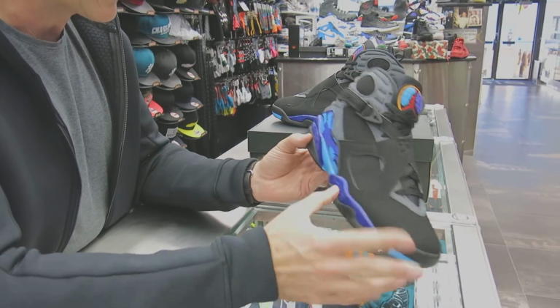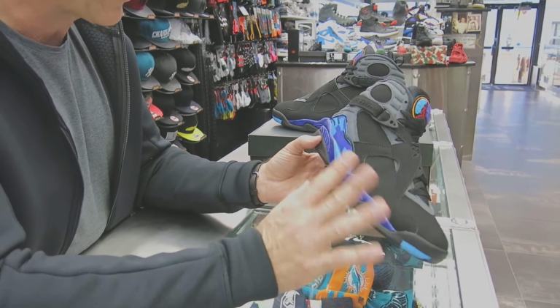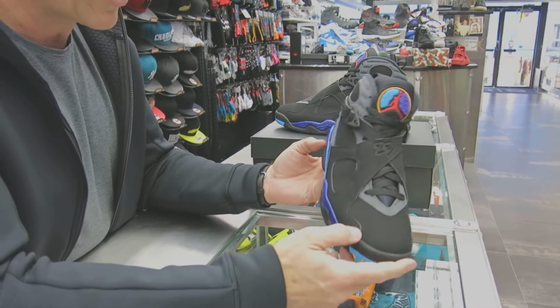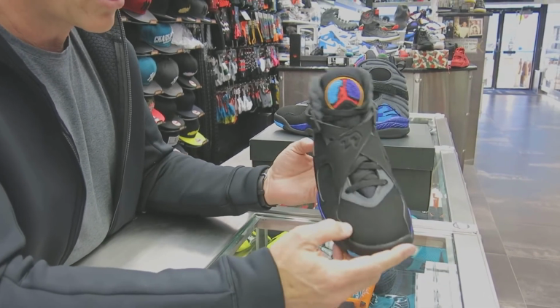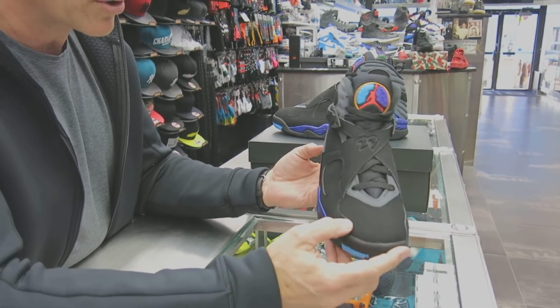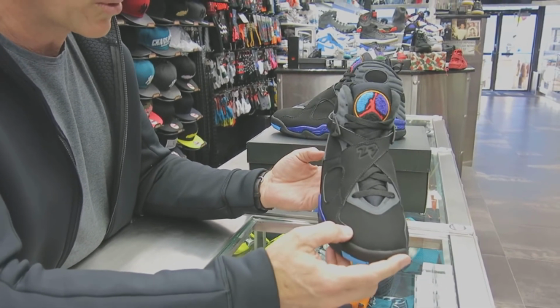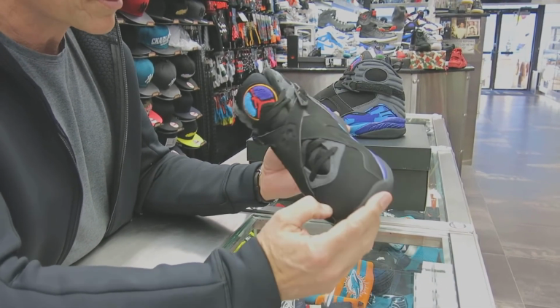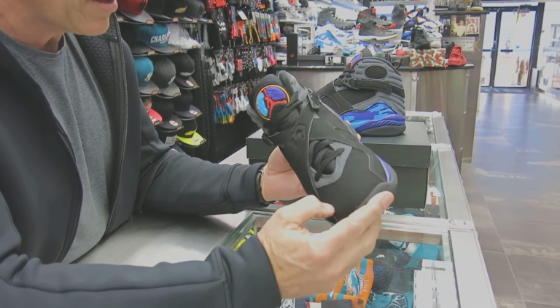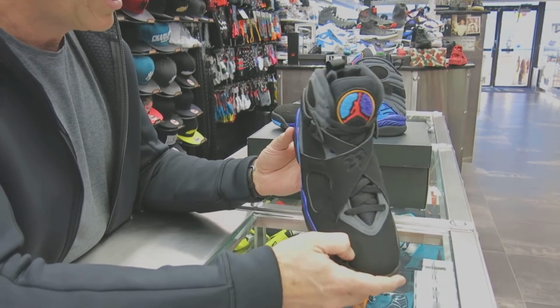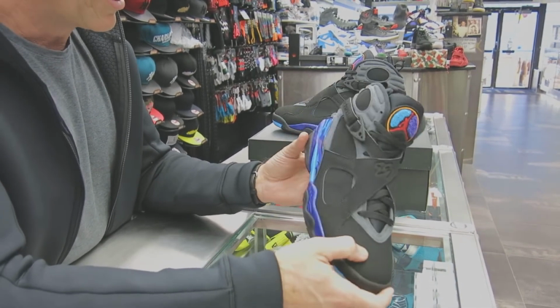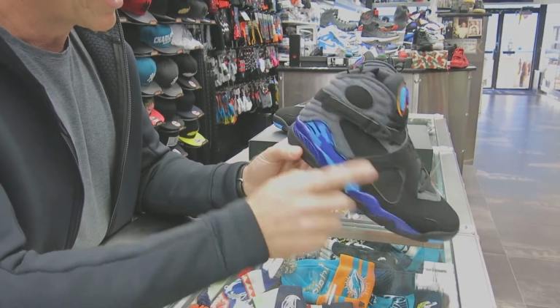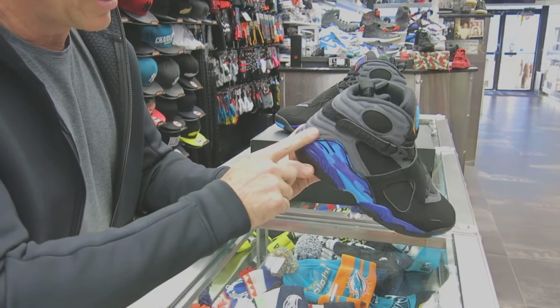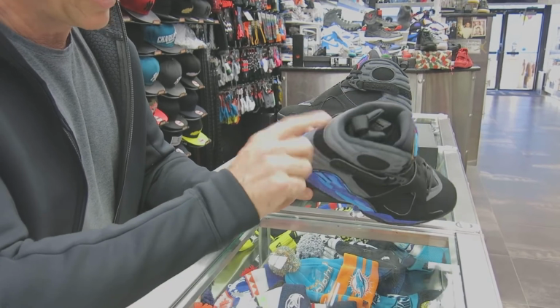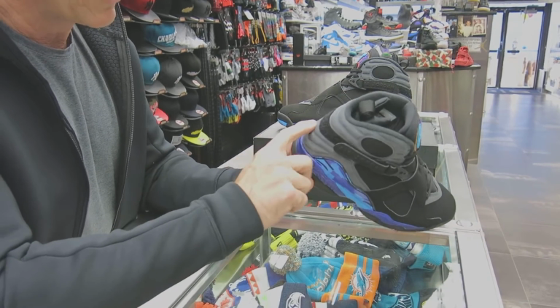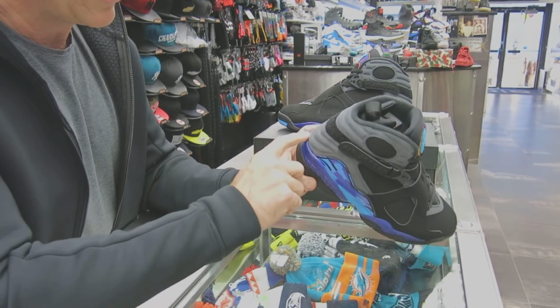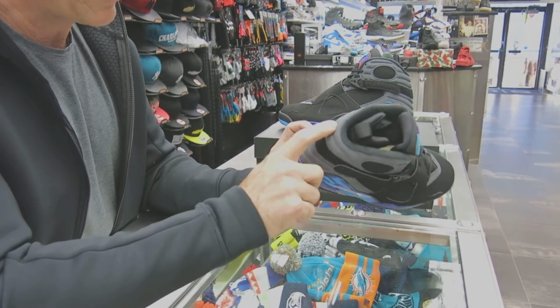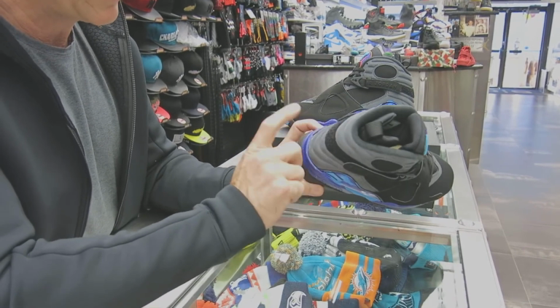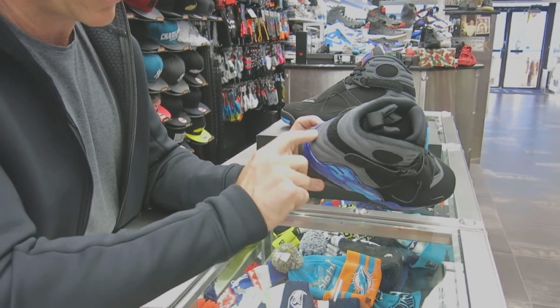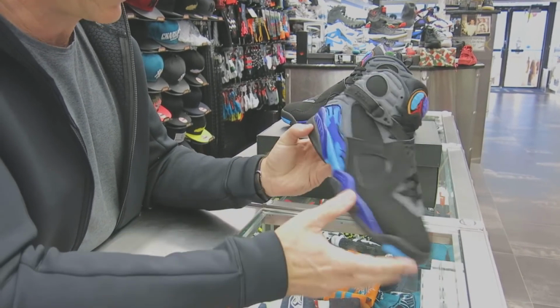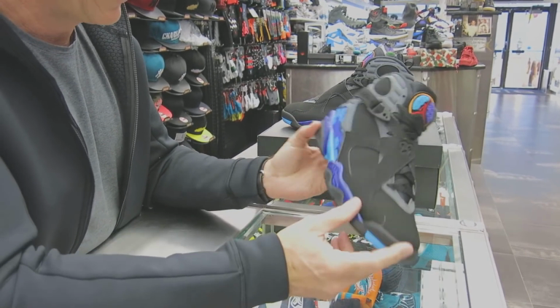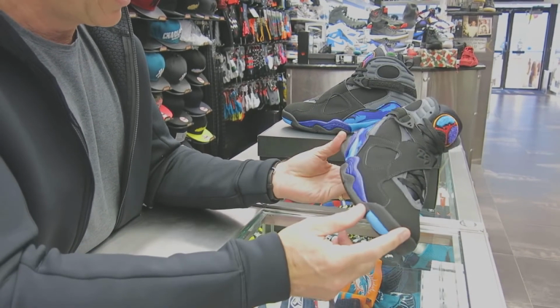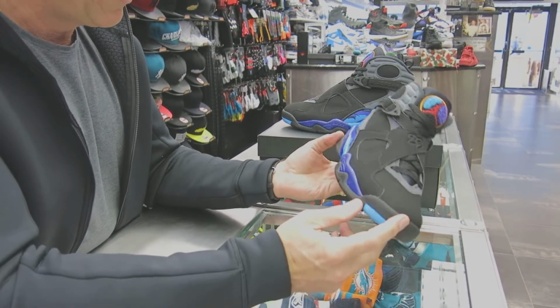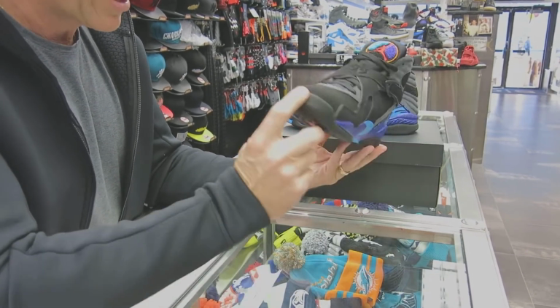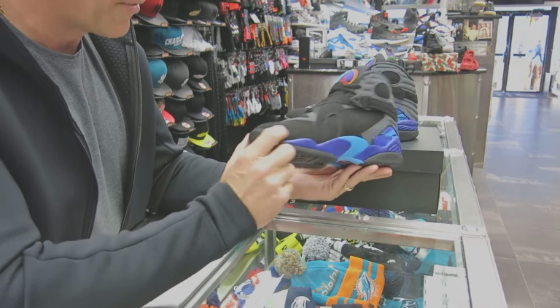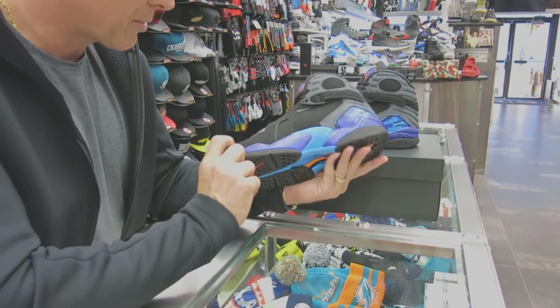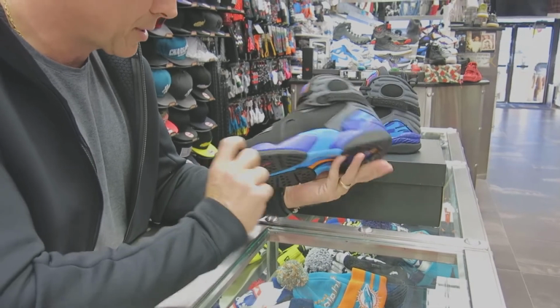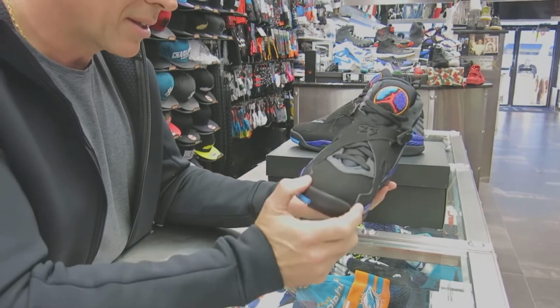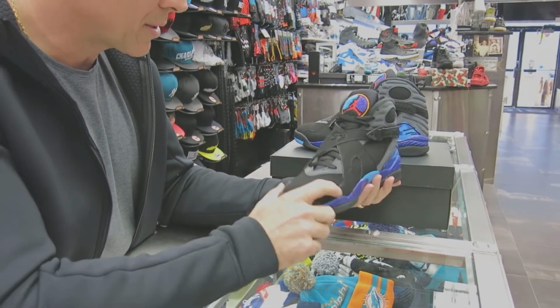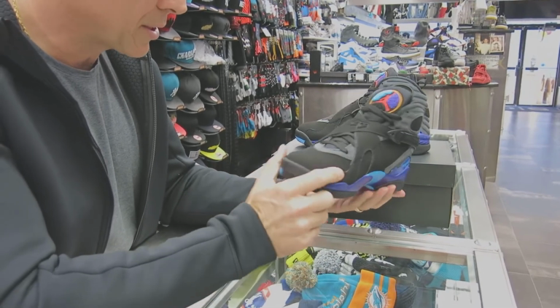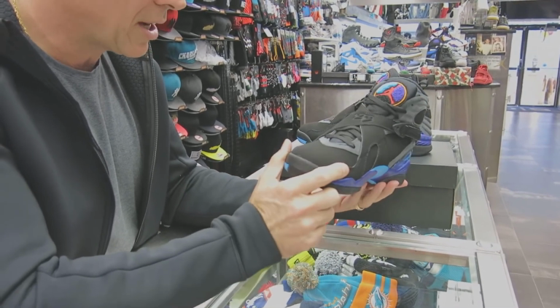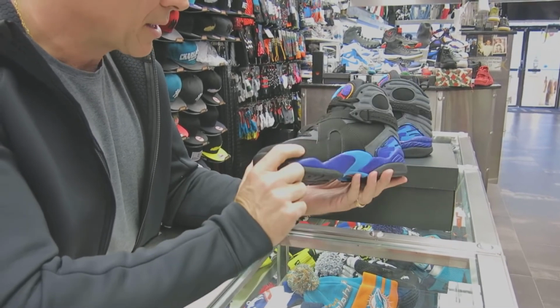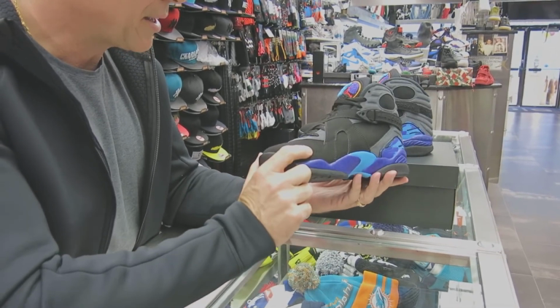I know they're trying to remaster all these shoes to the original form. This is a little bit lighter gray. This ribbed heel counter back here is also for strength. All the finishes are really coming out nice.